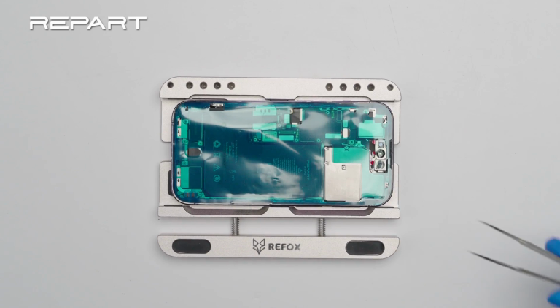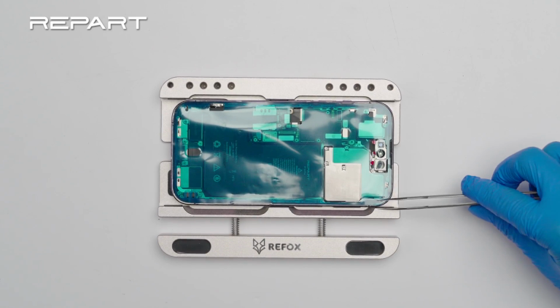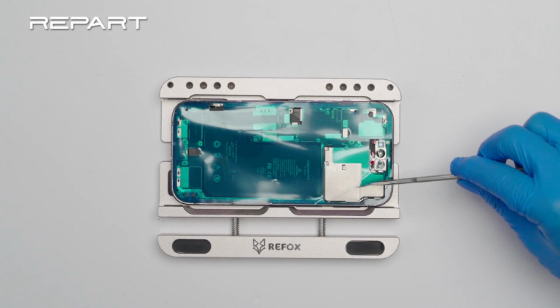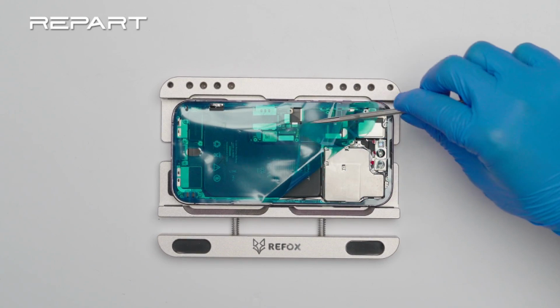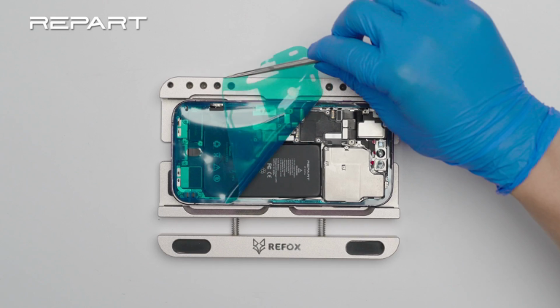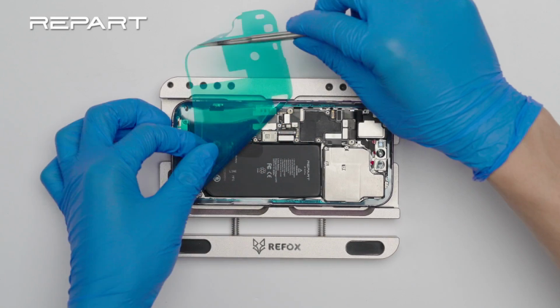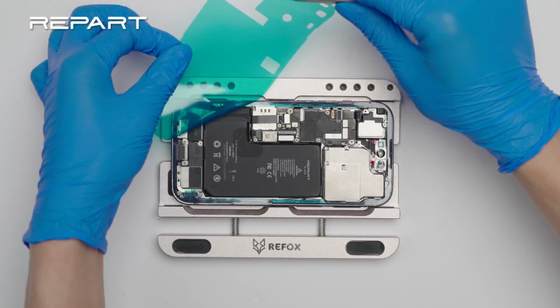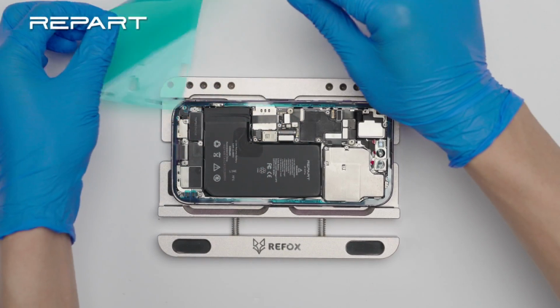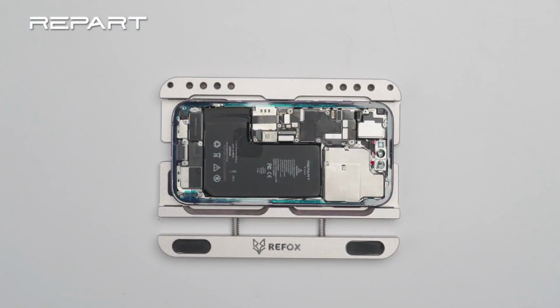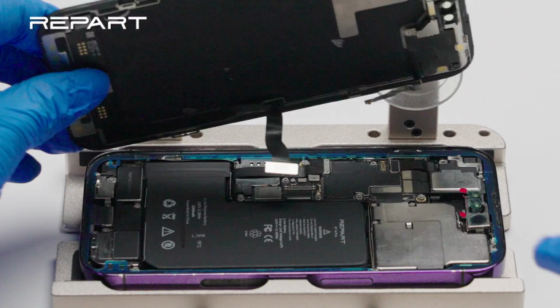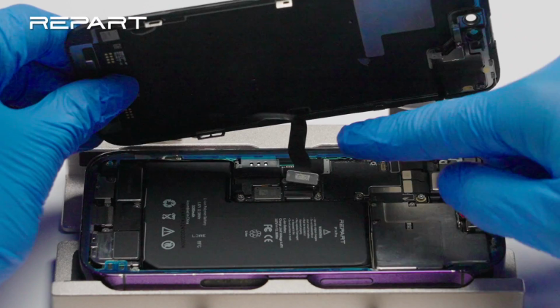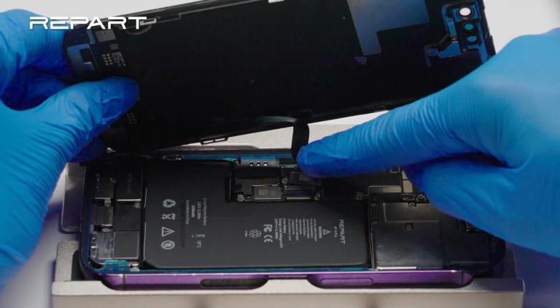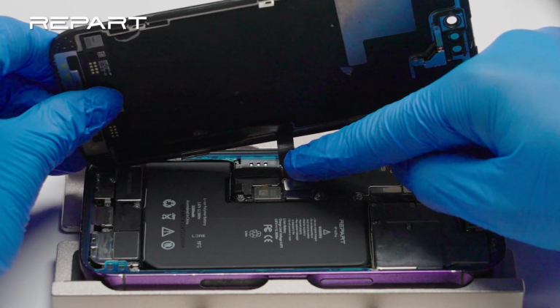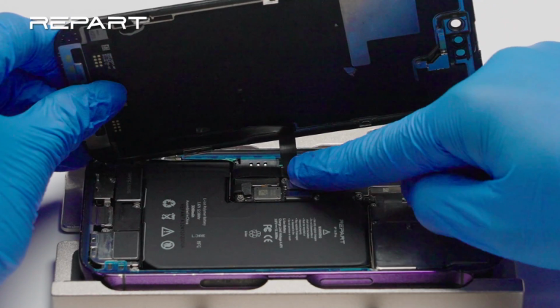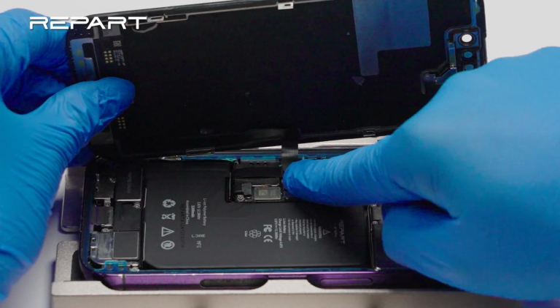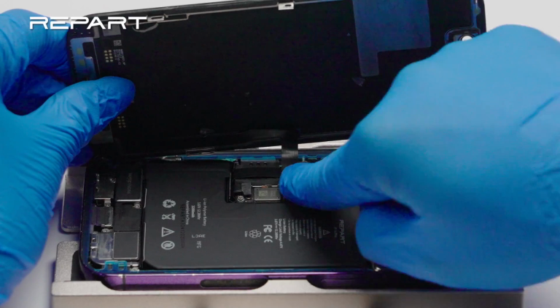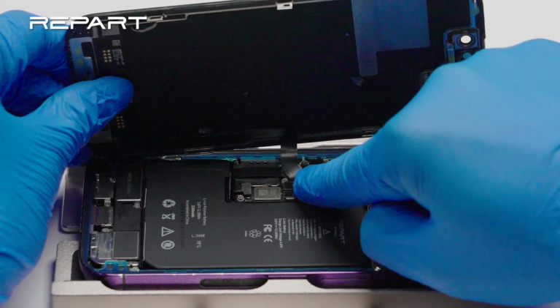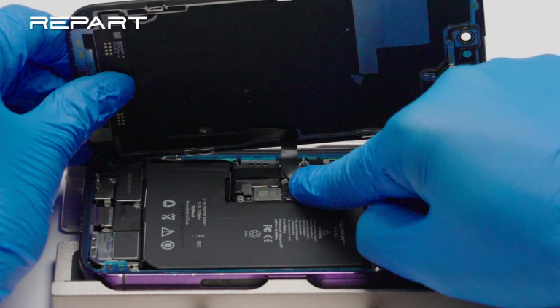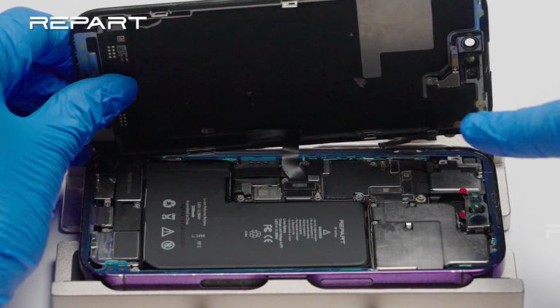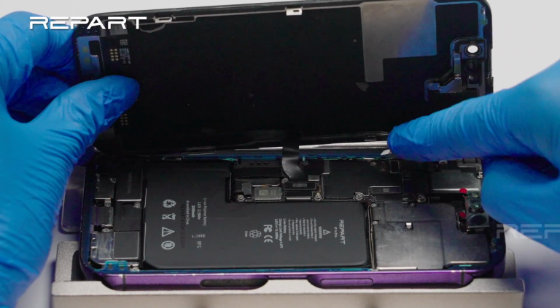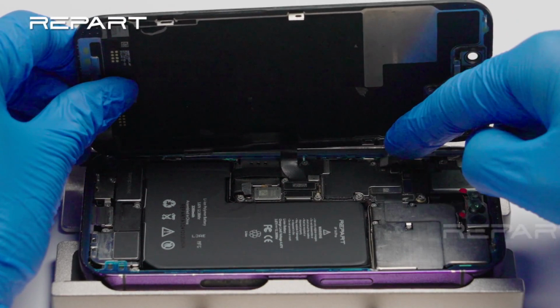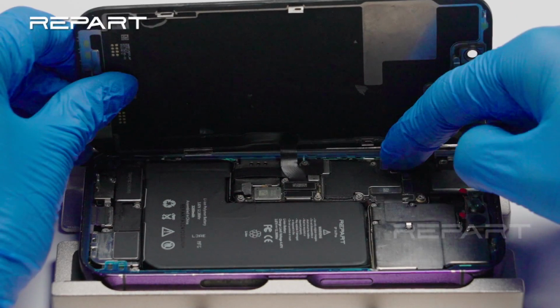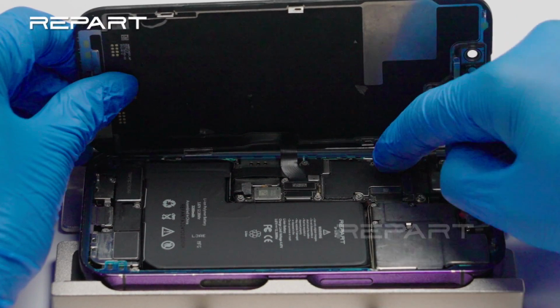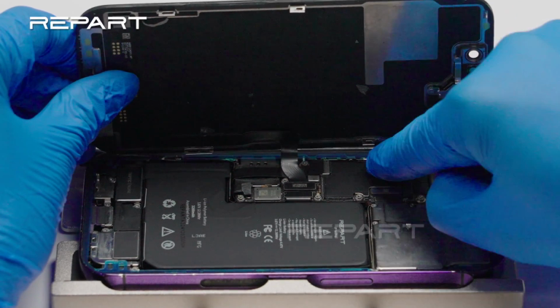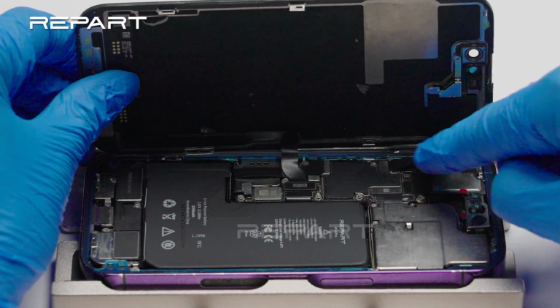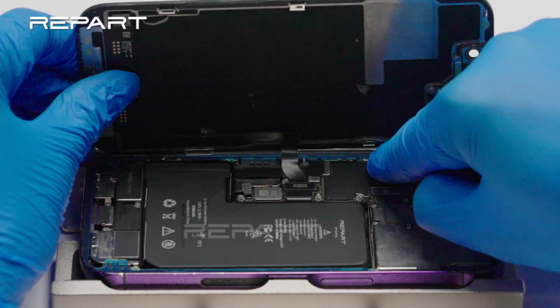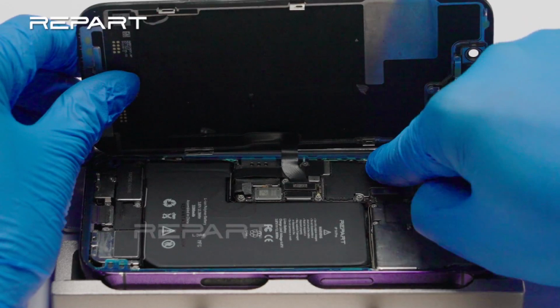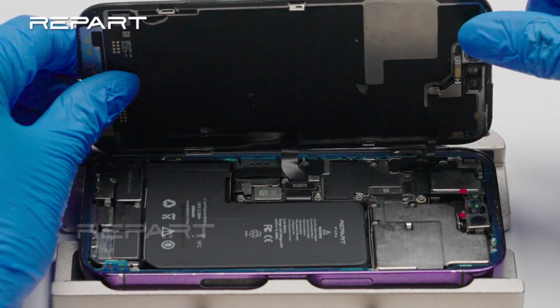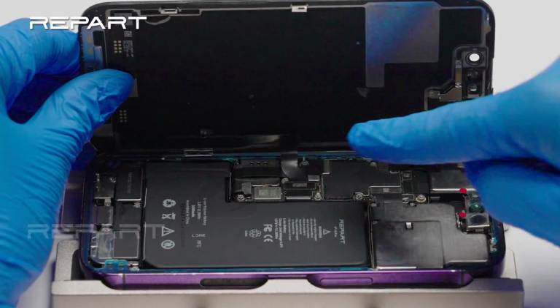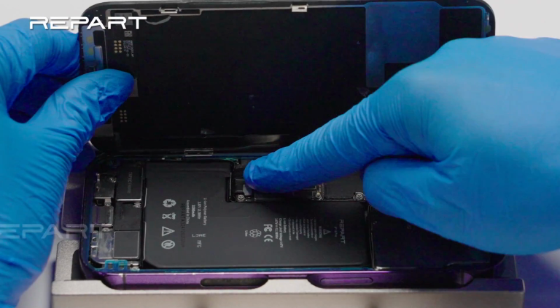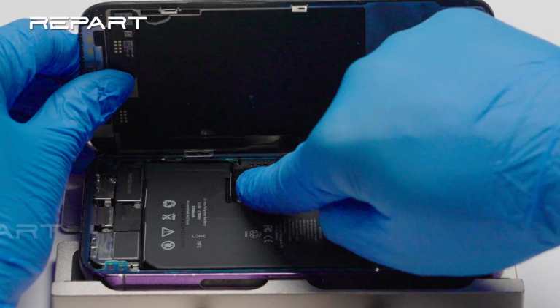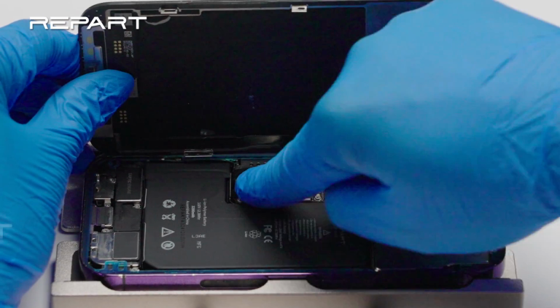Use a pair of tweezers to peel off the large front liner. Connect the display cable. Connect the front sensor cable. Connect the battery cable.